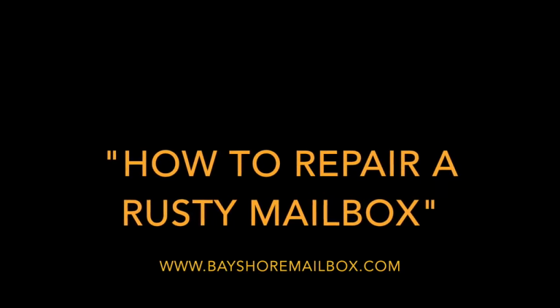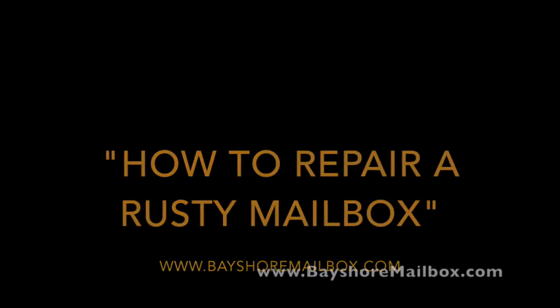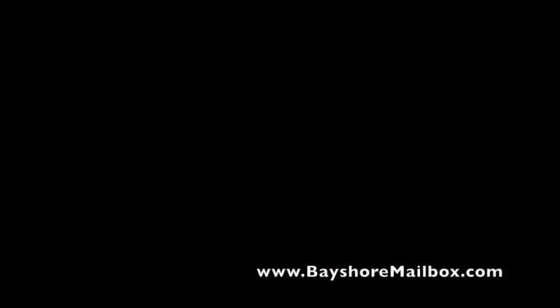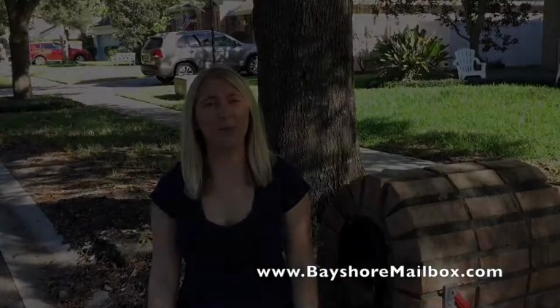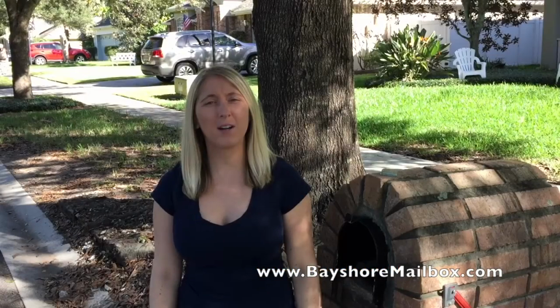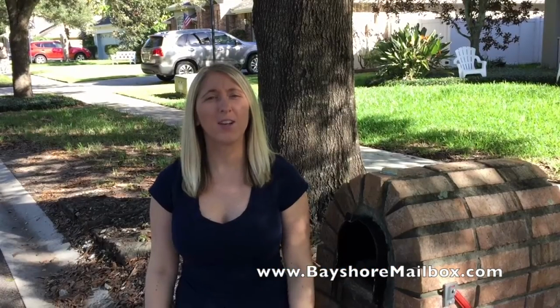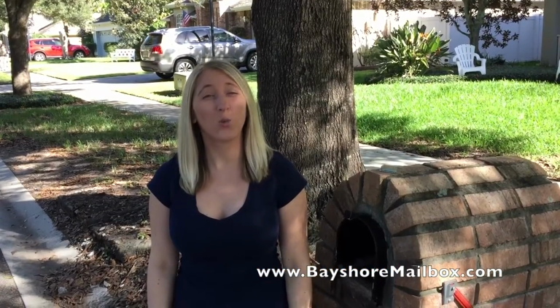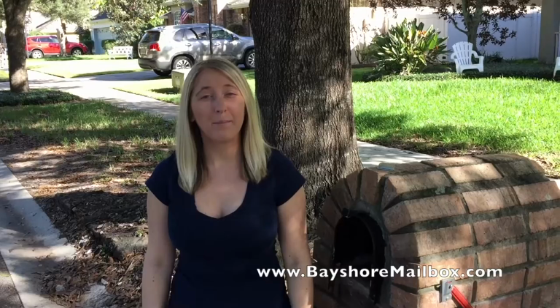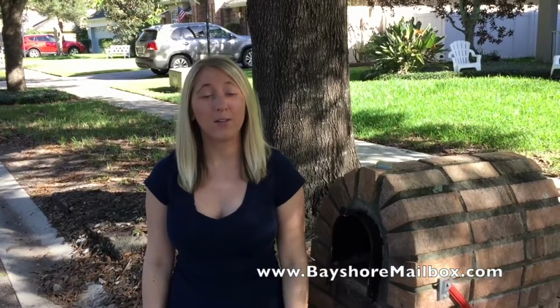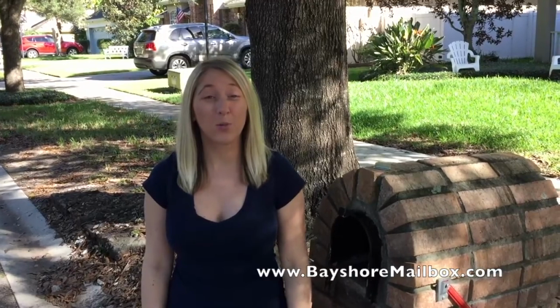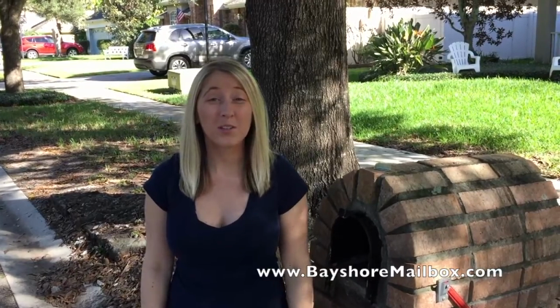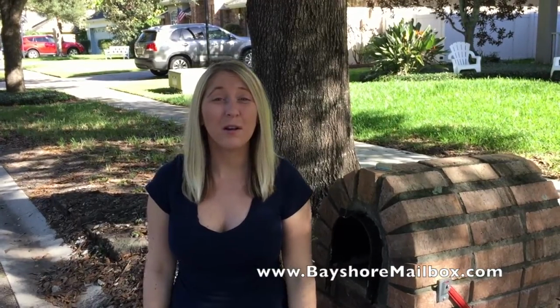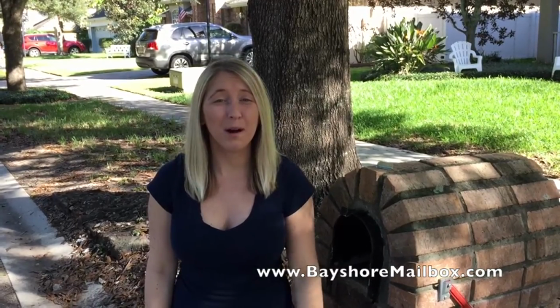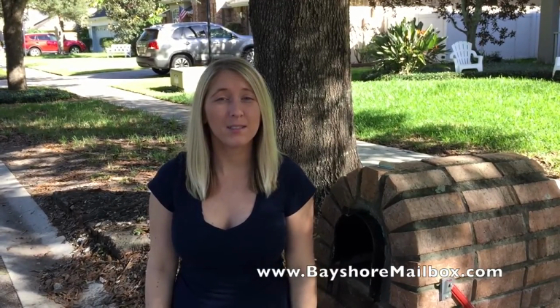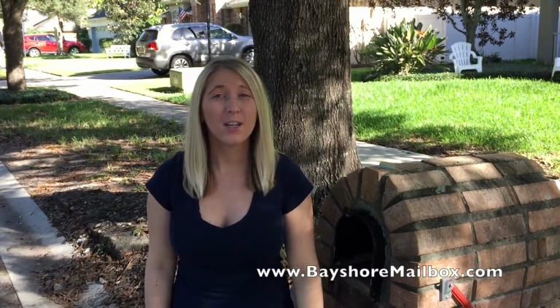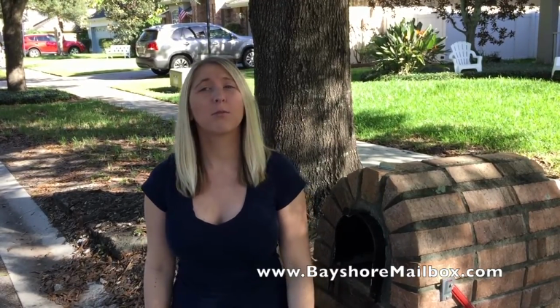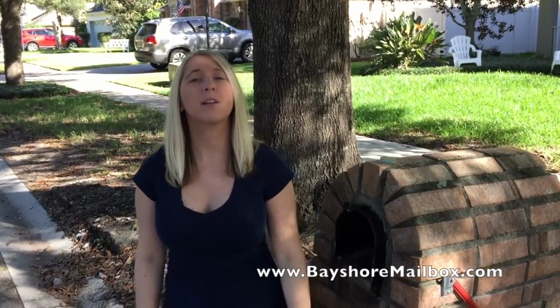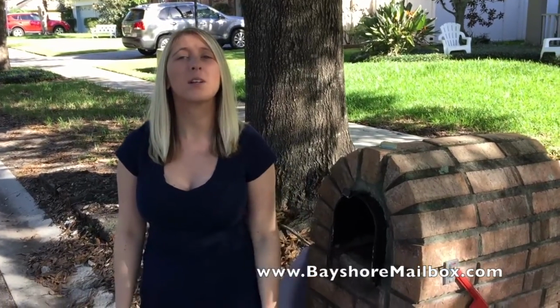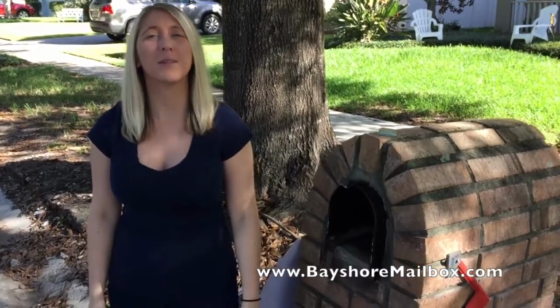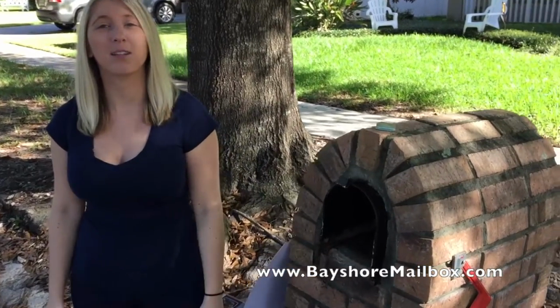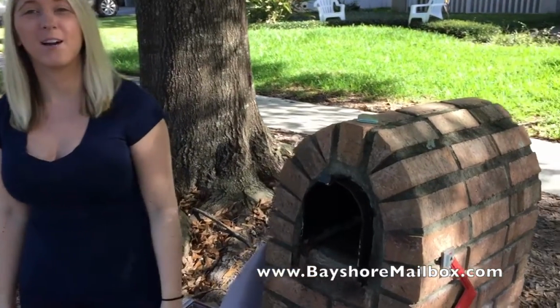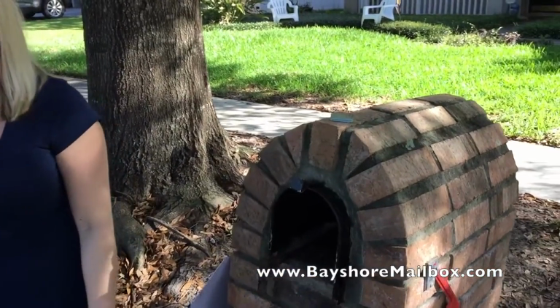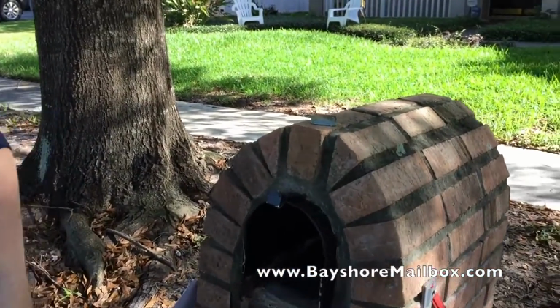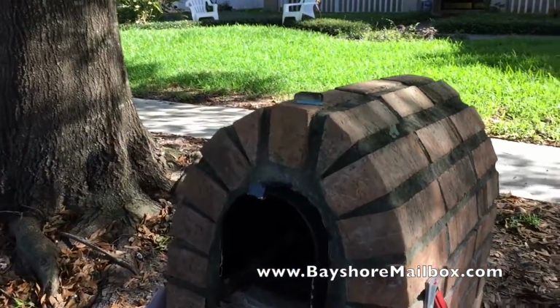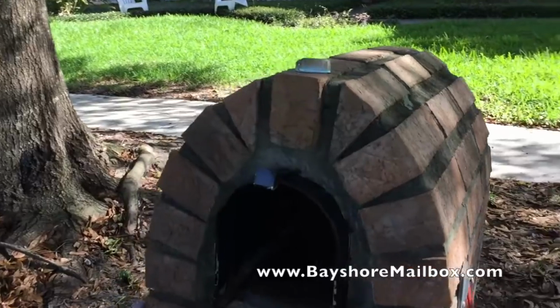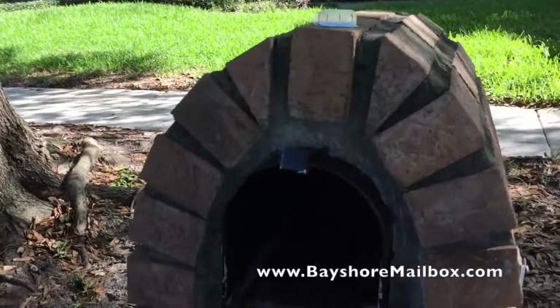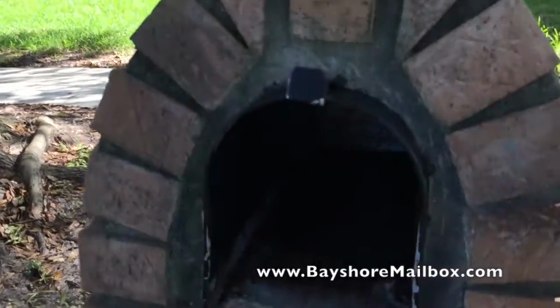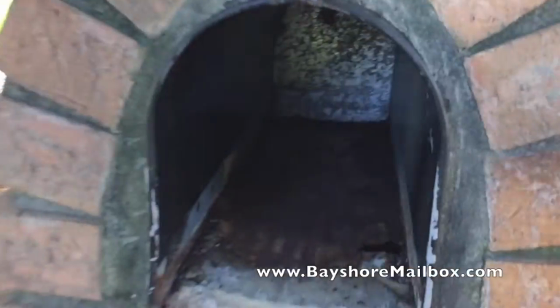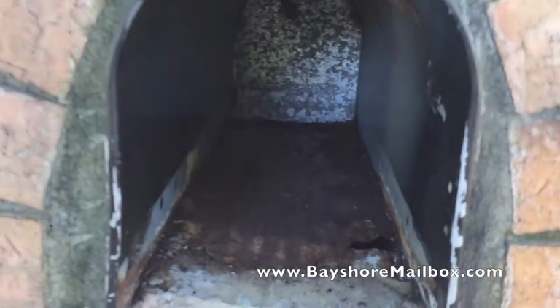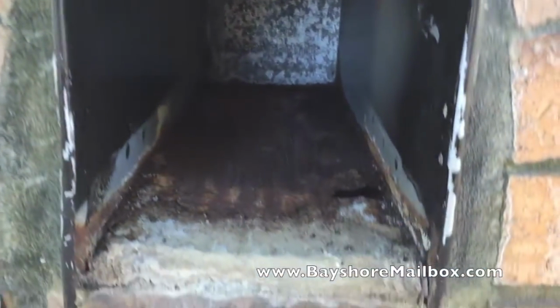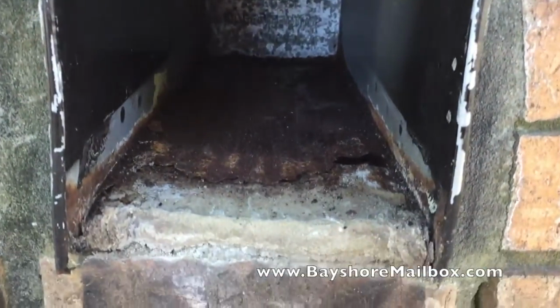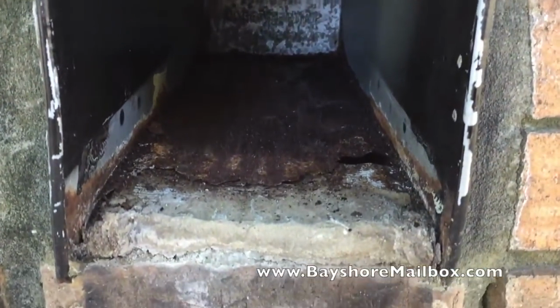Do you have a rusty mailbox, or wet mail, or worse, do you have bugs? Well, repairing a rusty mailbox is now very easy with the new Bayshore Retrofit mailbox sleeve.